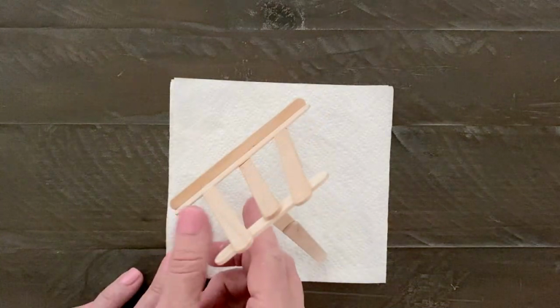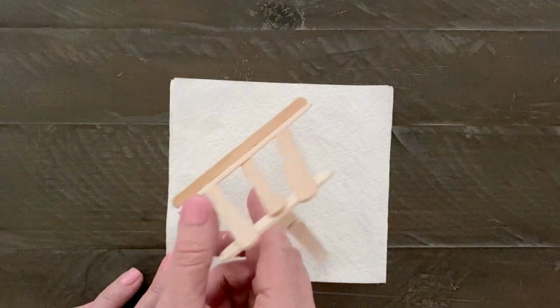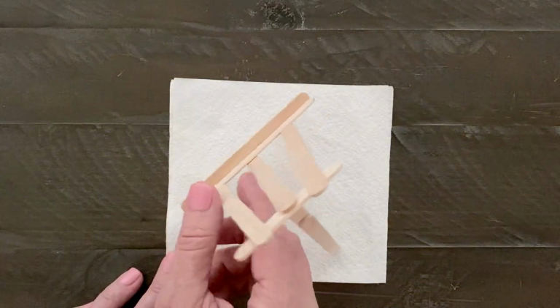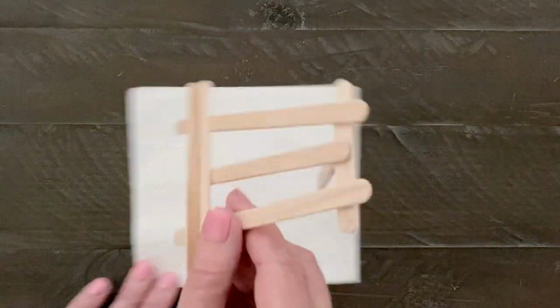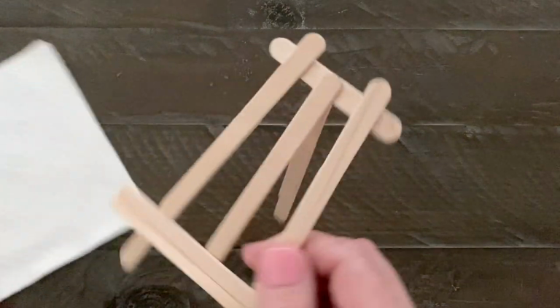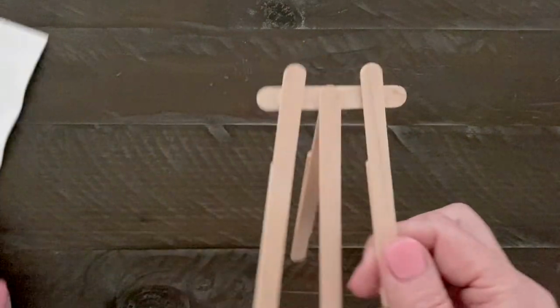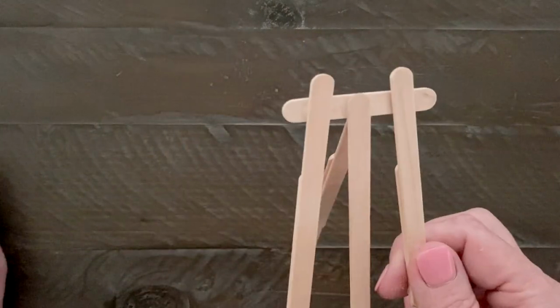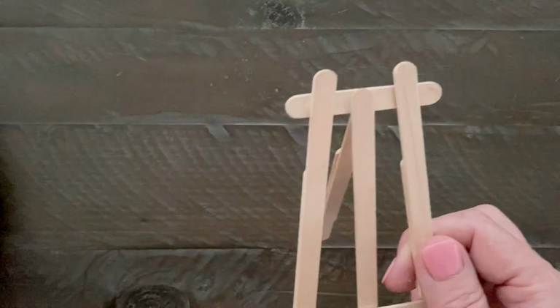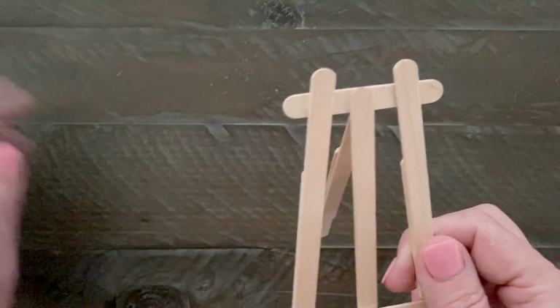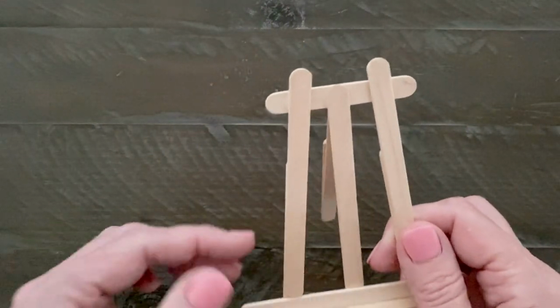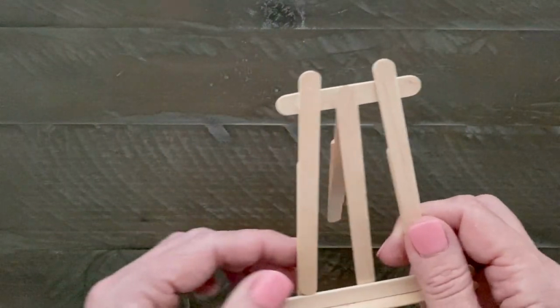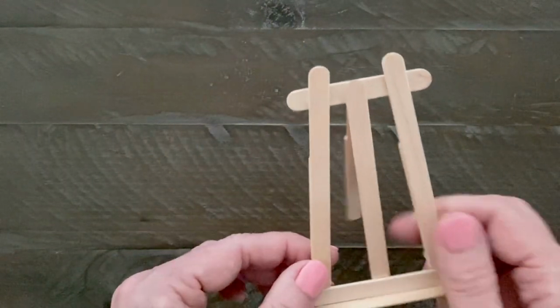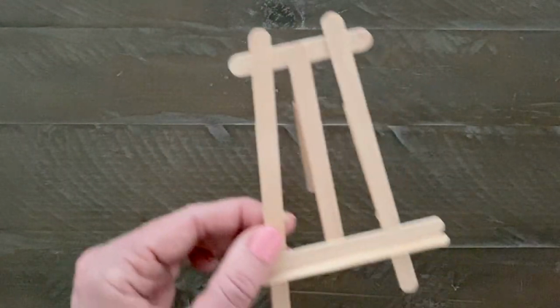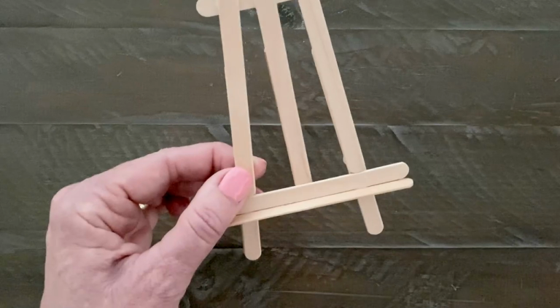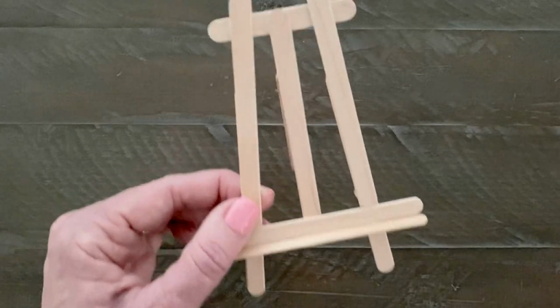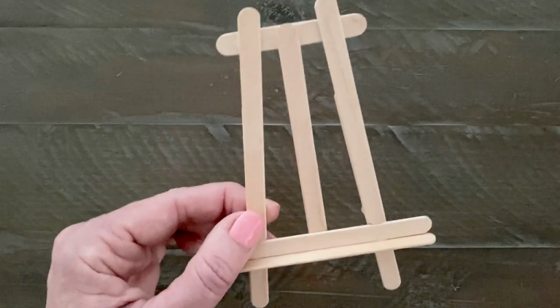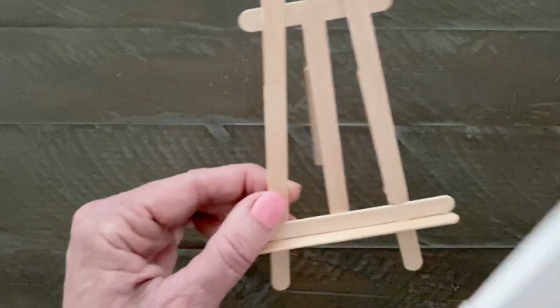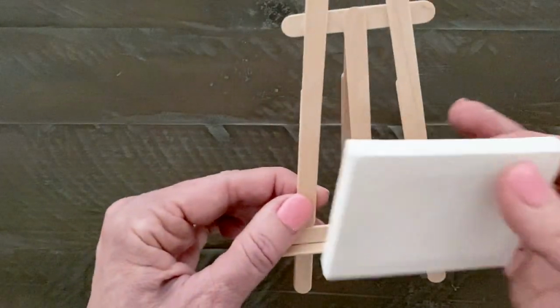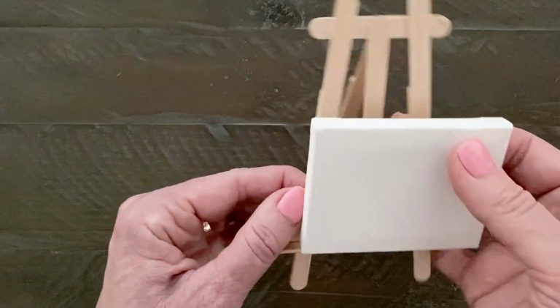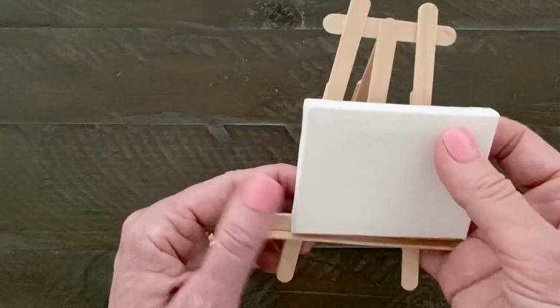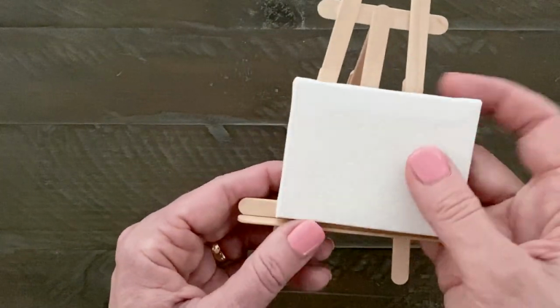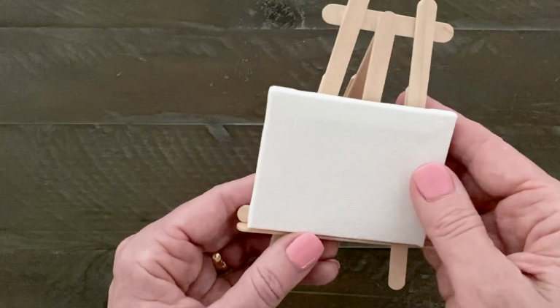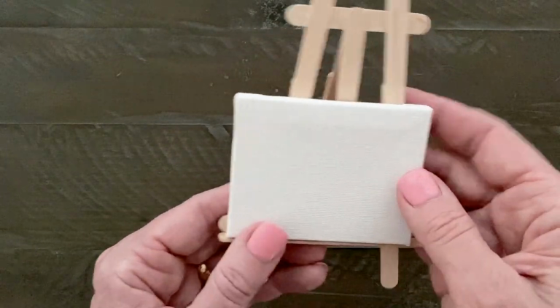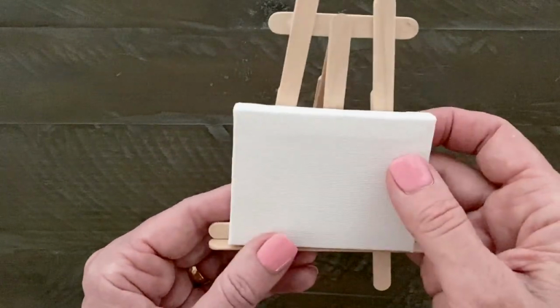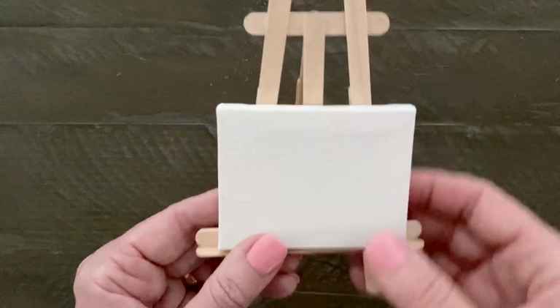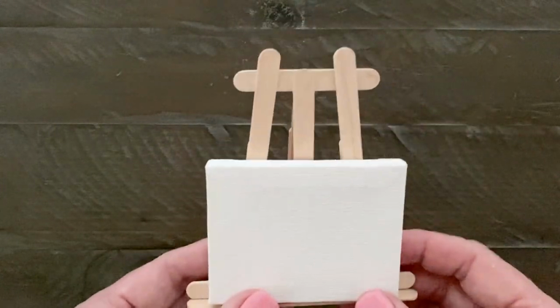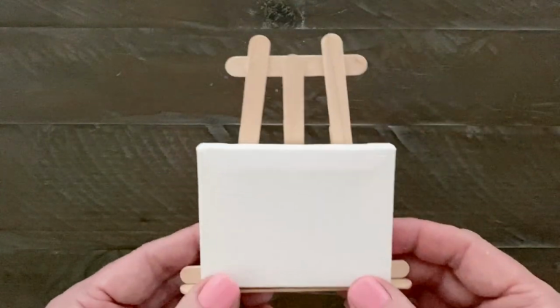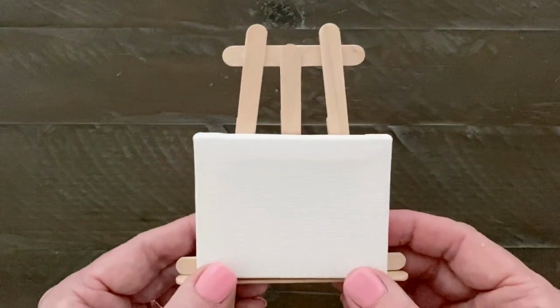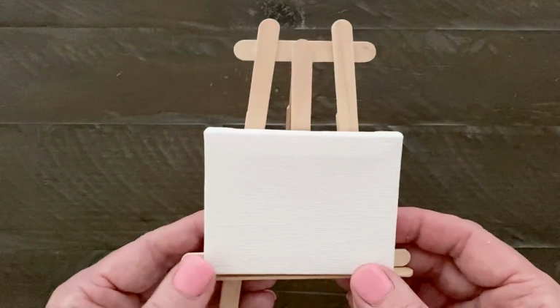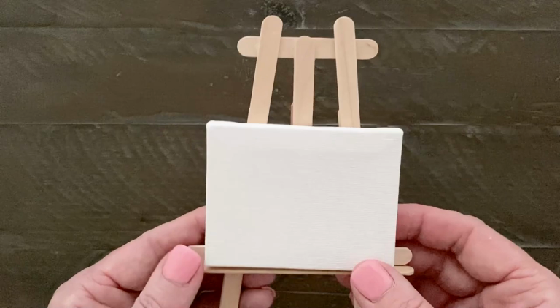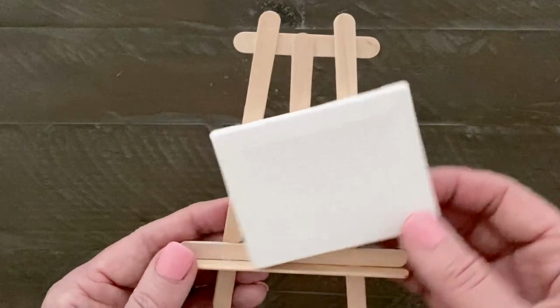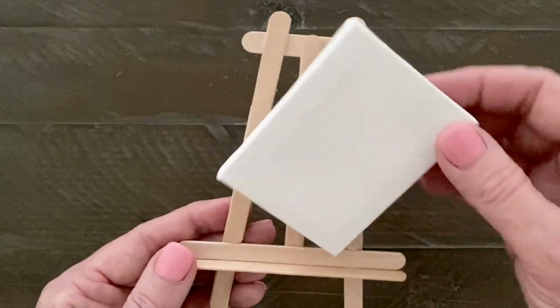Let the easel dry for several hours or until the joints feel really firm when you pick it up. This one is ready to go and looks great with either a horizontal or vertical work of art on it.